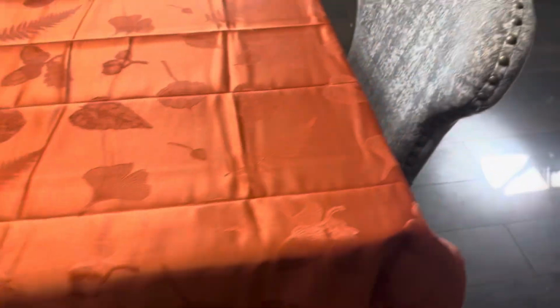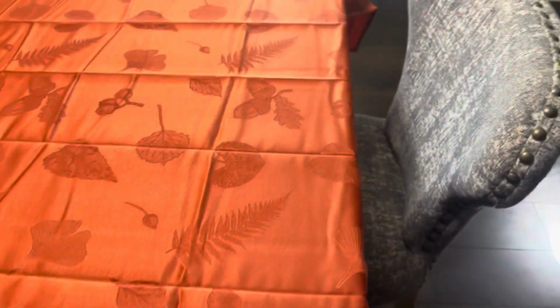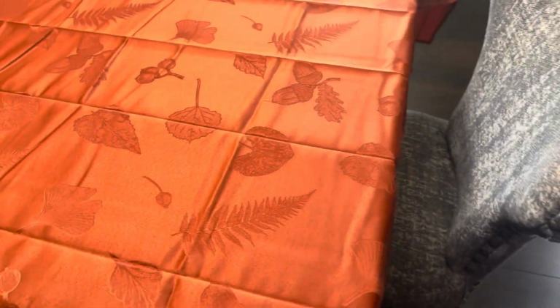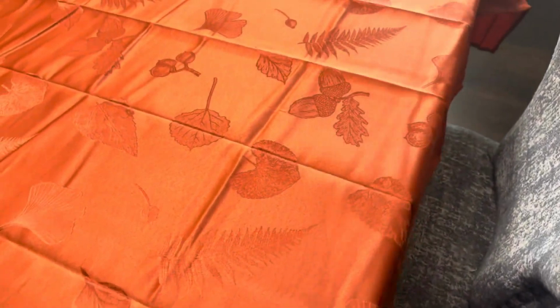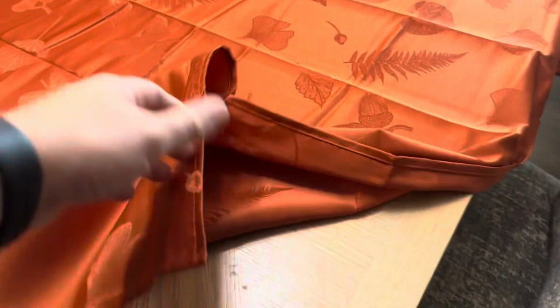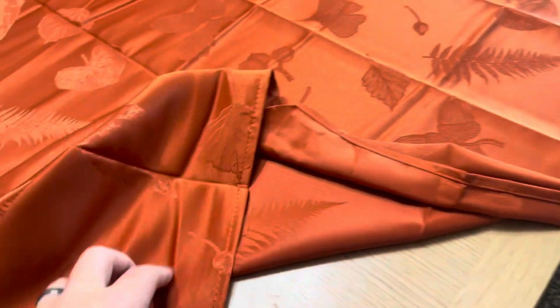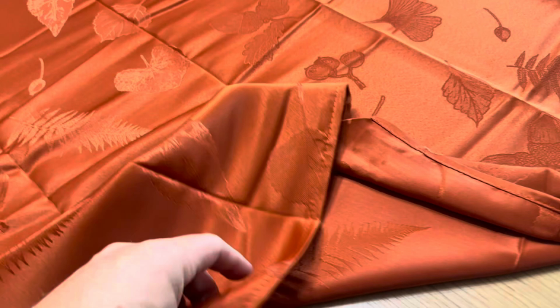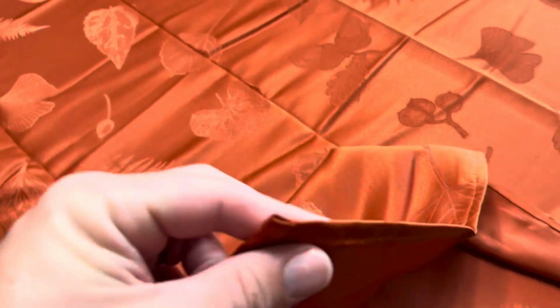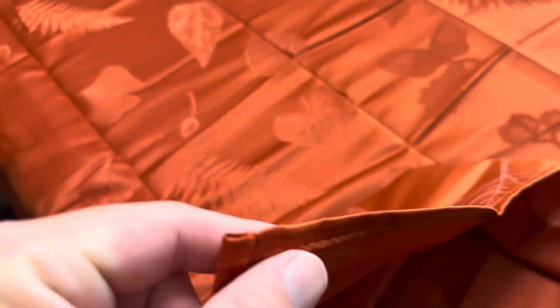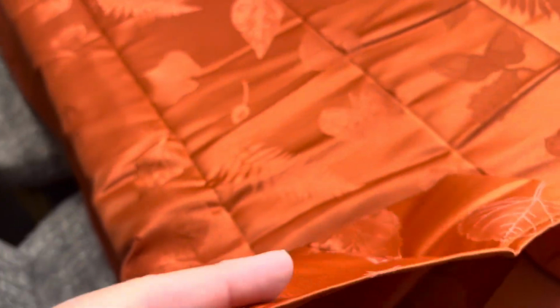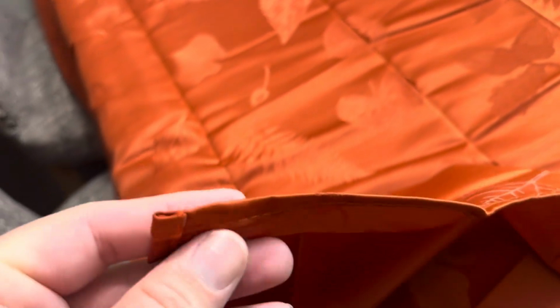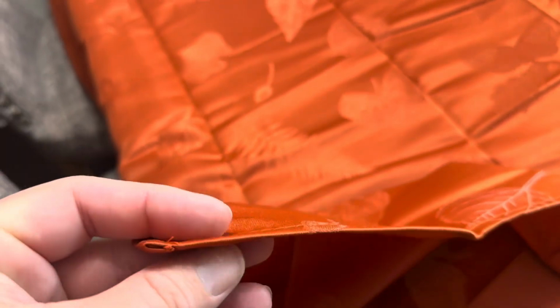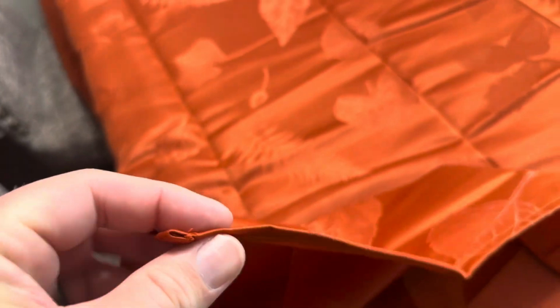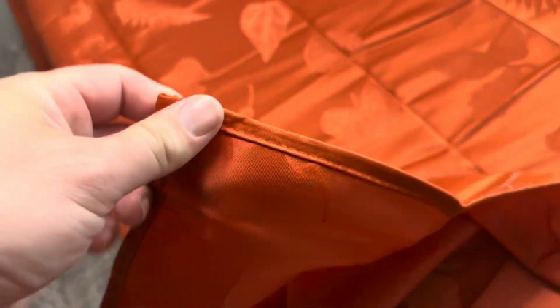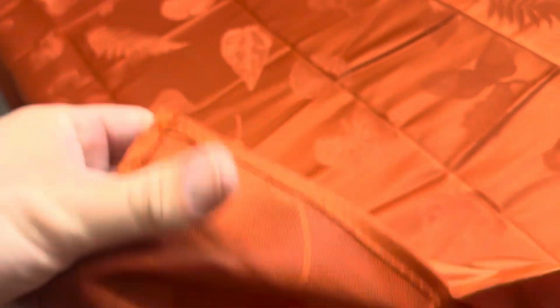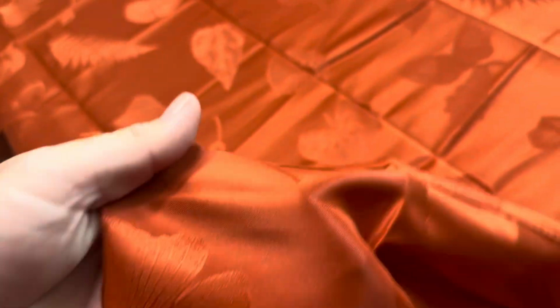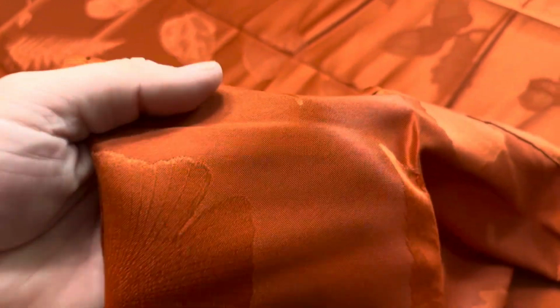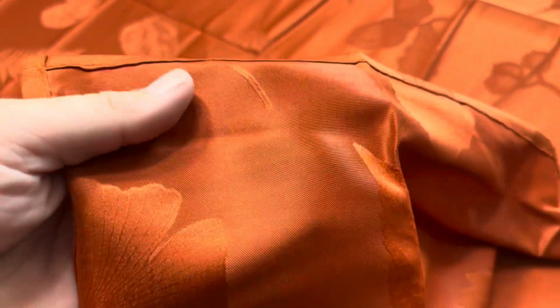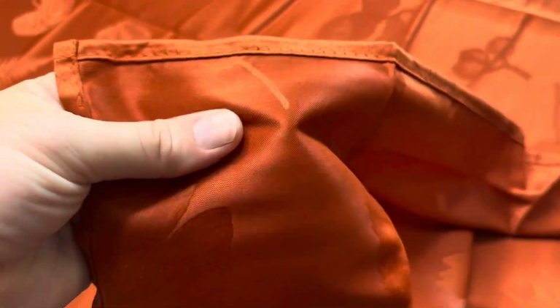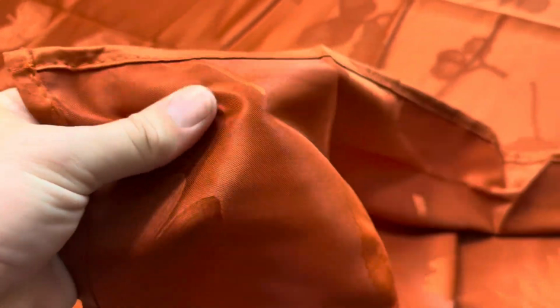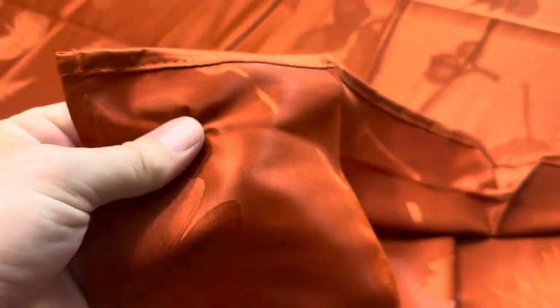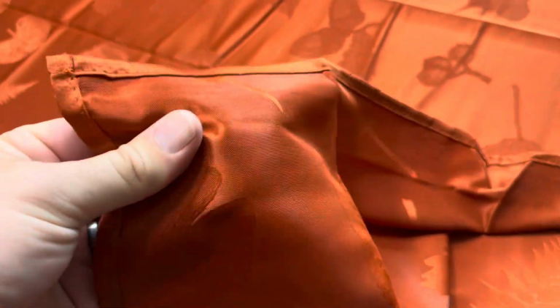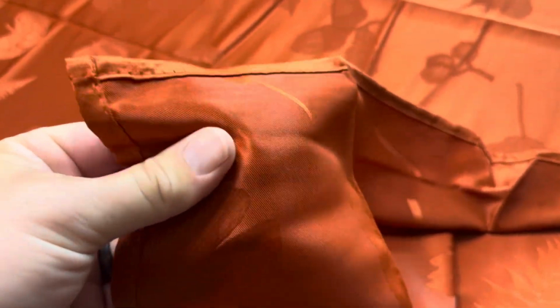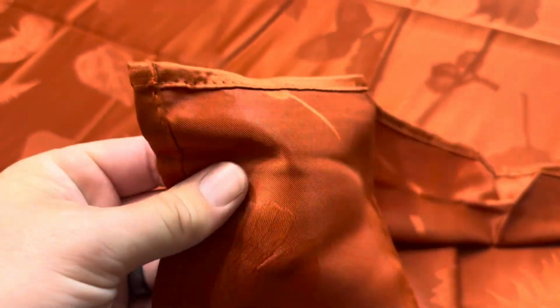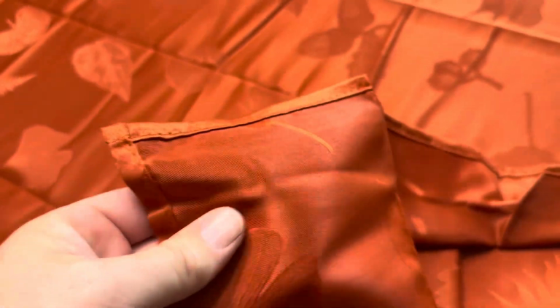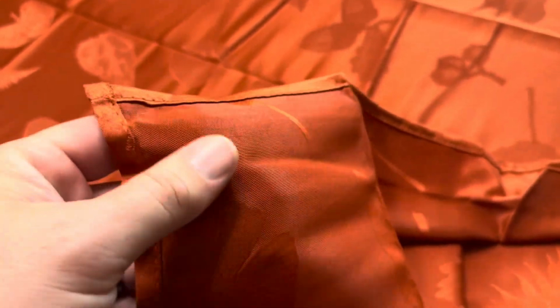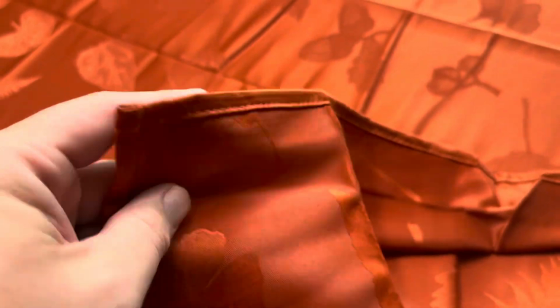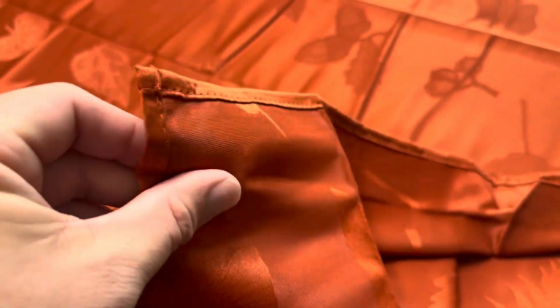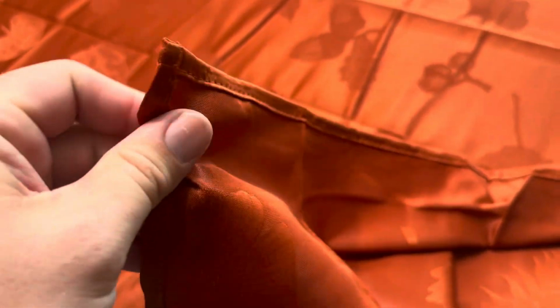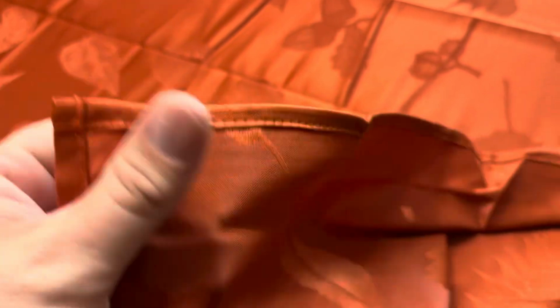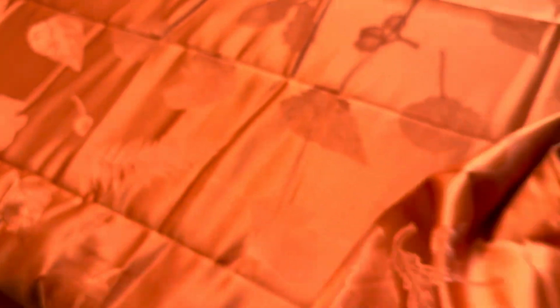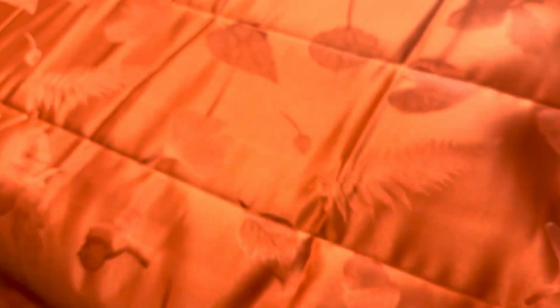Let me go ahead and pull up one of the edges just to kind of show you the thickness on this. So this is going to be a nice thick tablecloth — it's not going to be really paper thin. You can see here, I've got my hand underneath it and you can't see through it or anything like that. So this is going to be a really nice one that's easily going to soak up any messes.